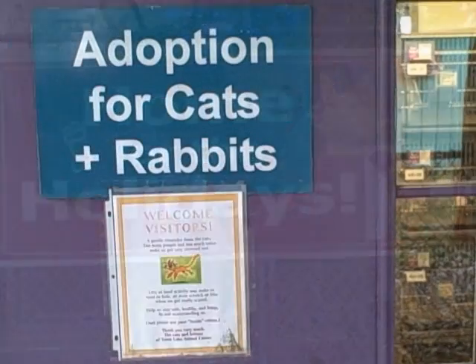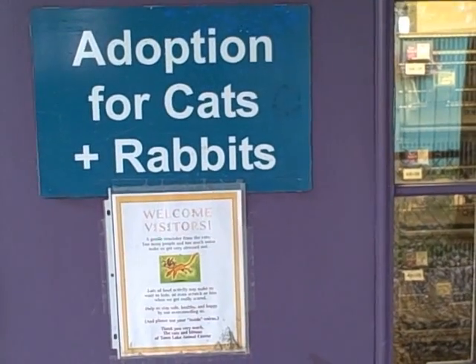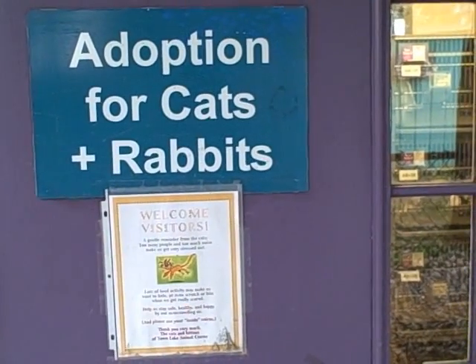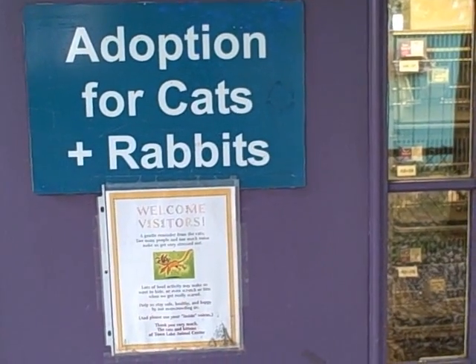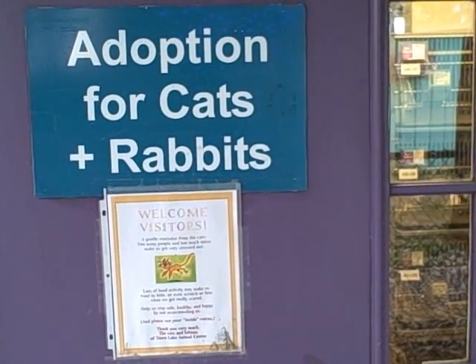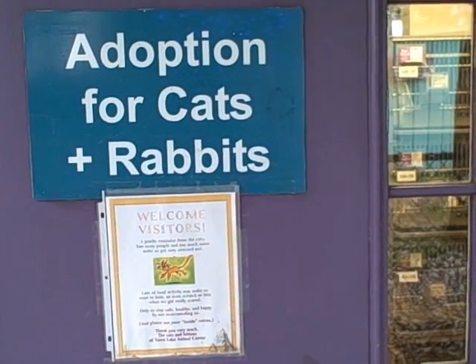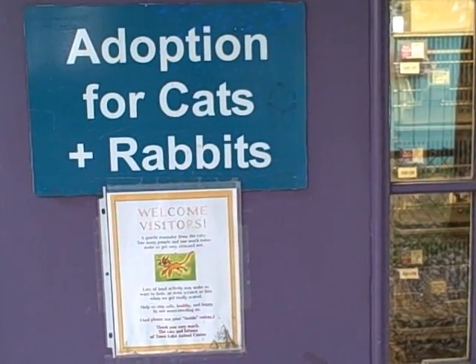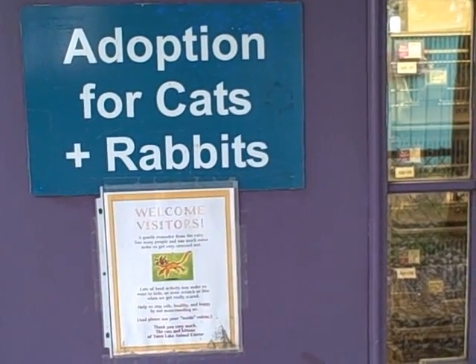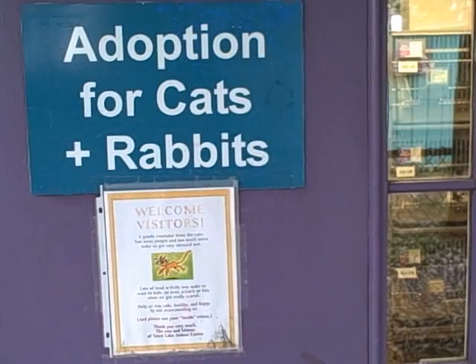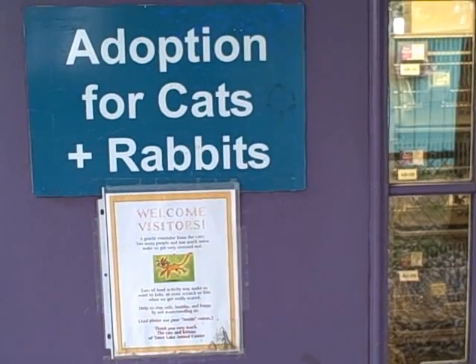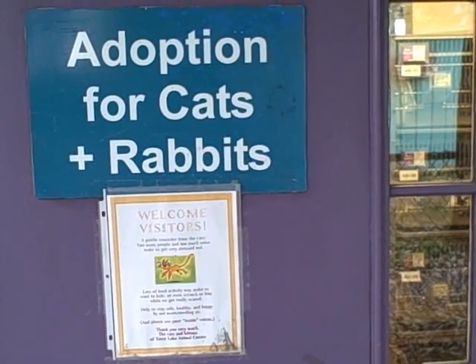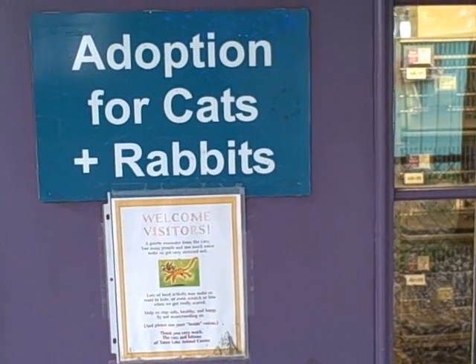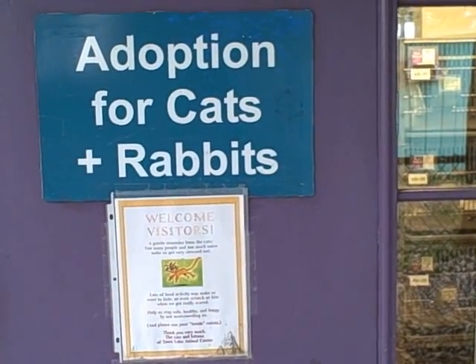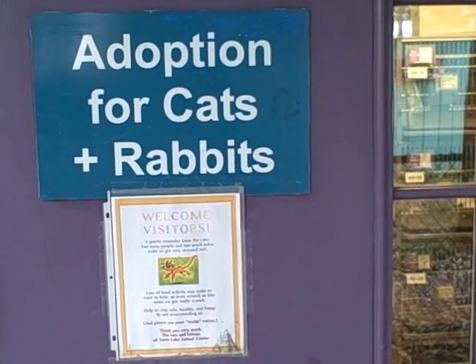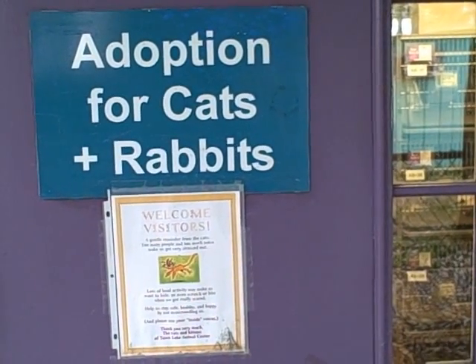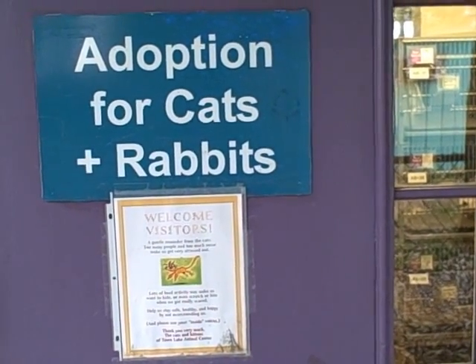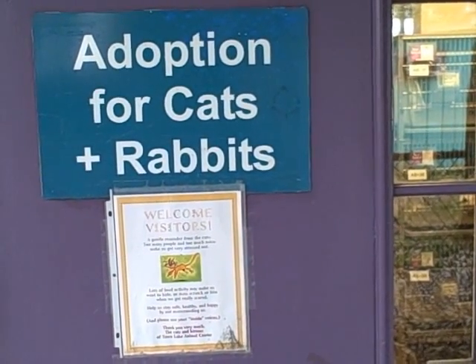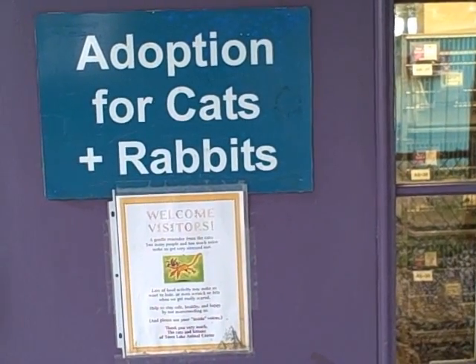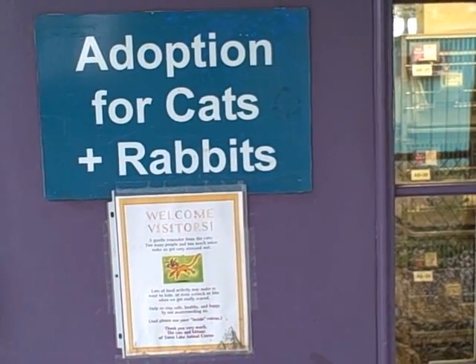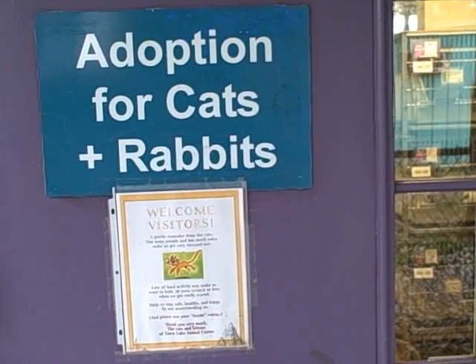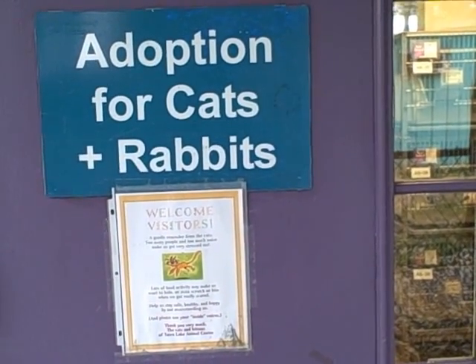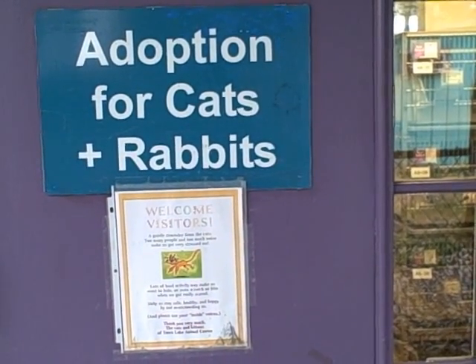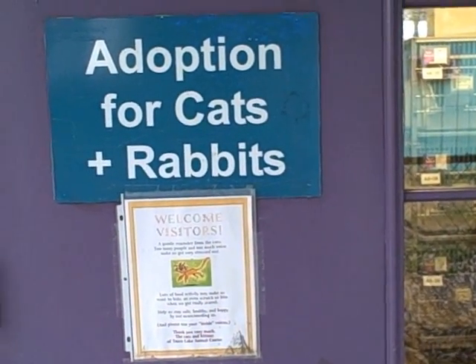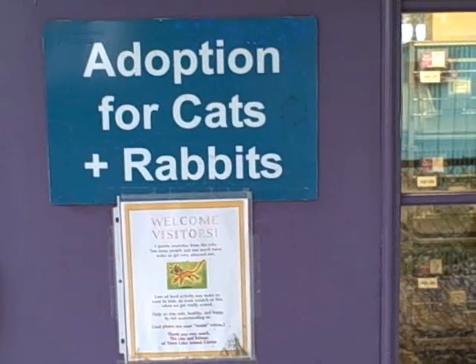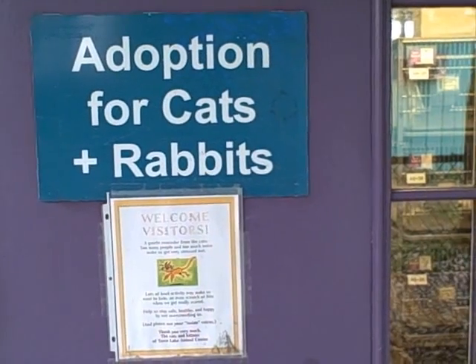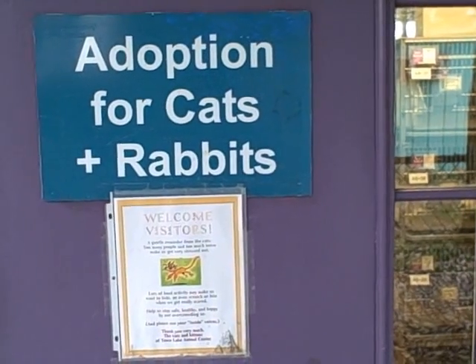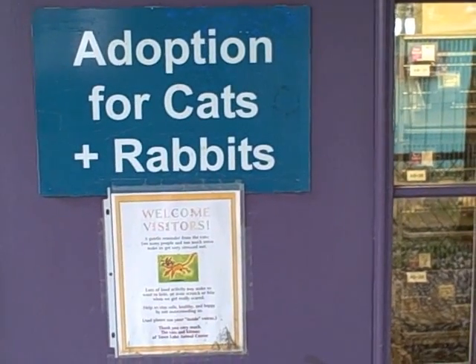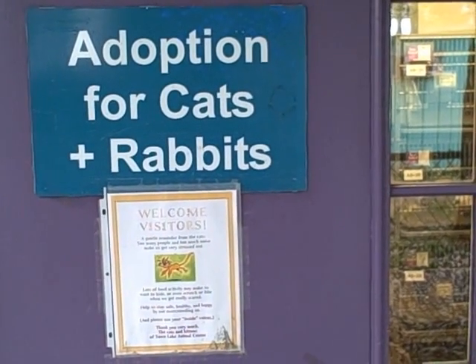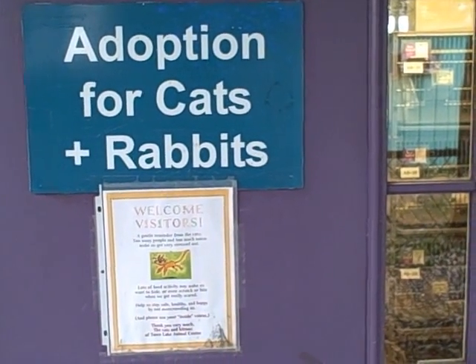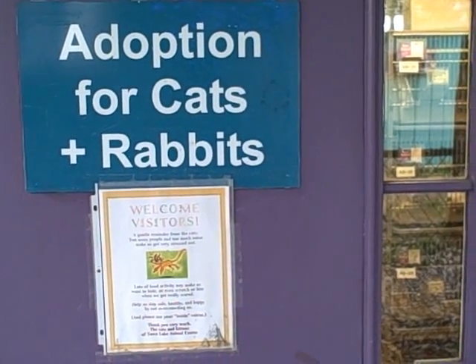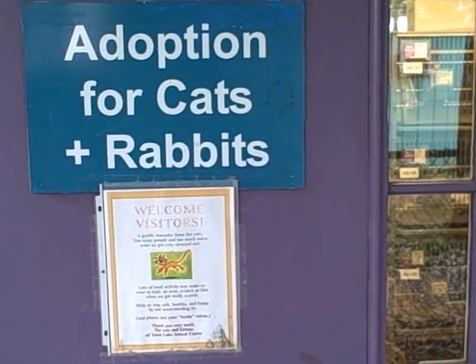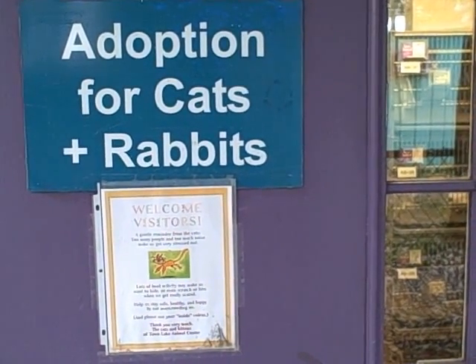Hi, this is Erin with the Town Lake Animal Center and I'm going to be showing you some of the wonderful cats that are currently available for adoption here at the shelter. All of these kitties would love to have a new home for the holidays.